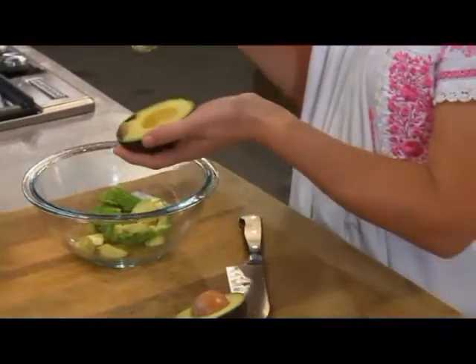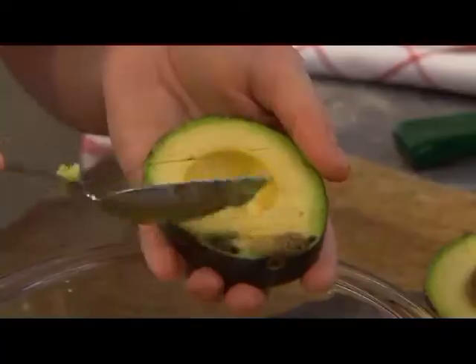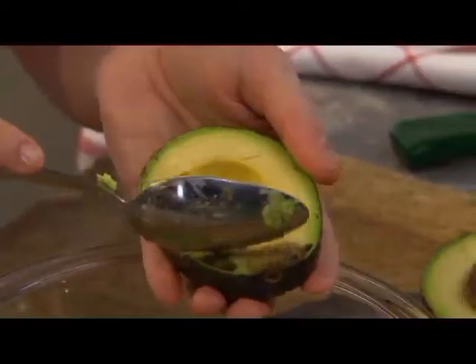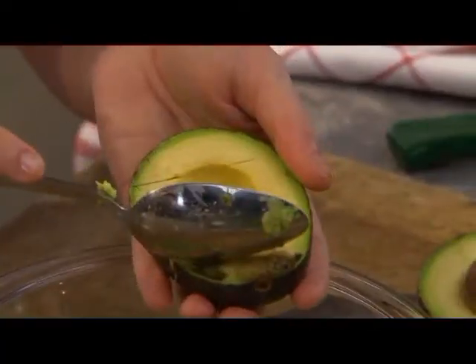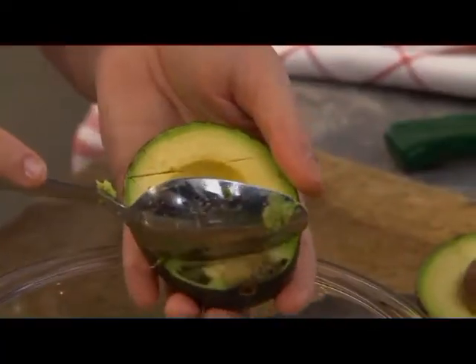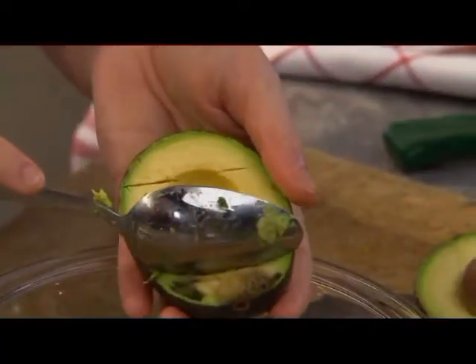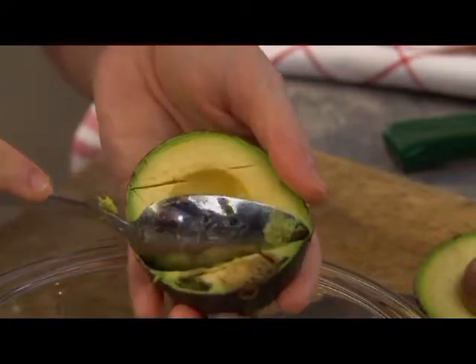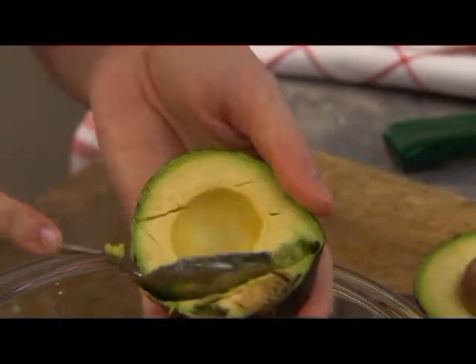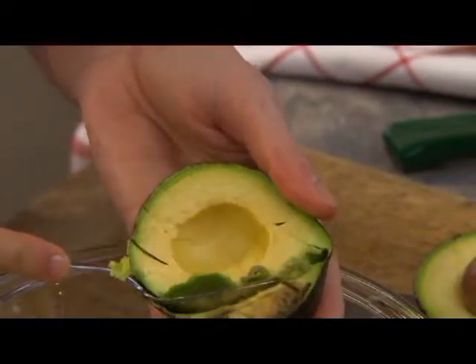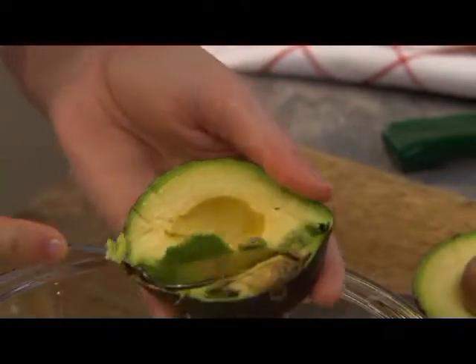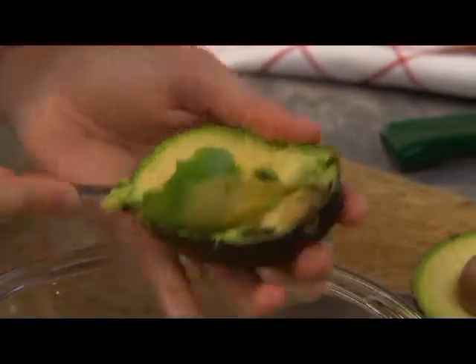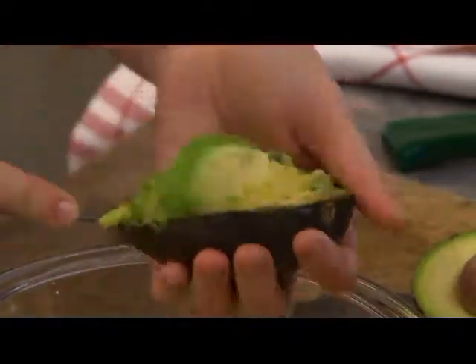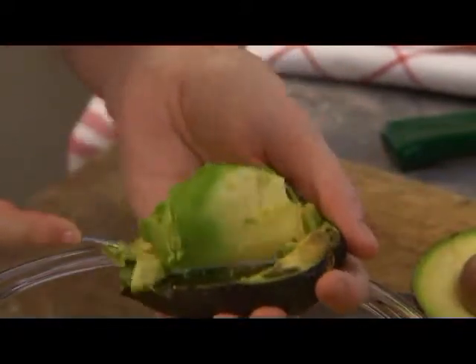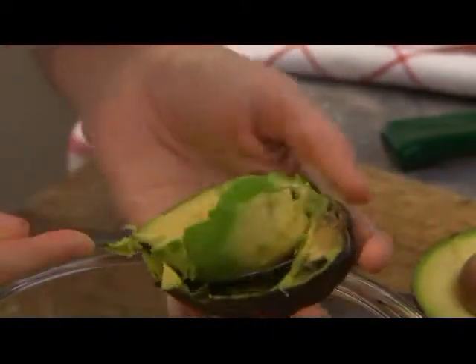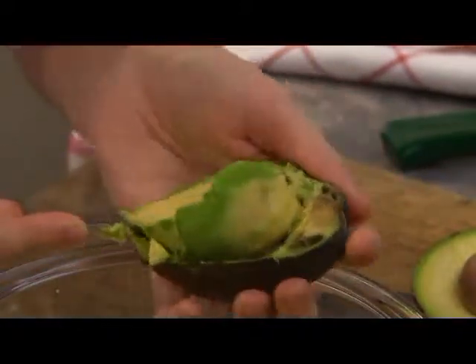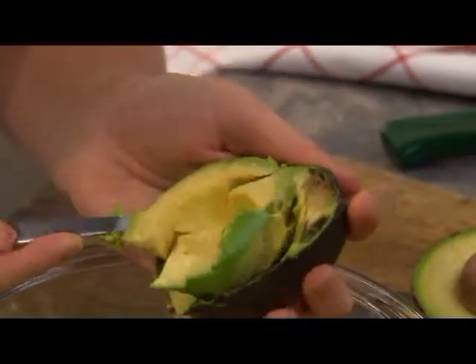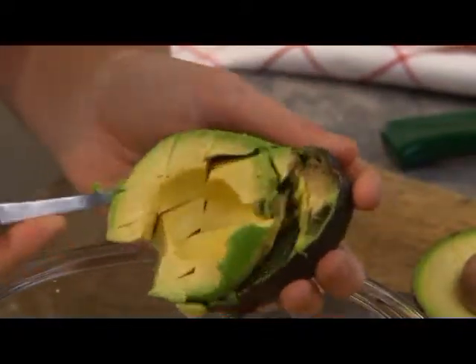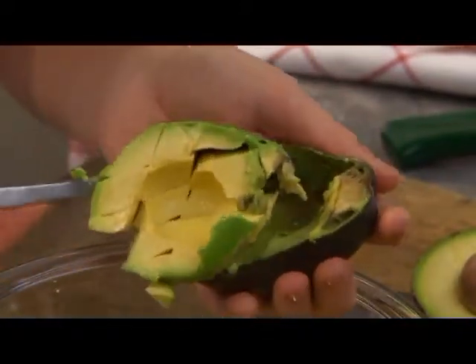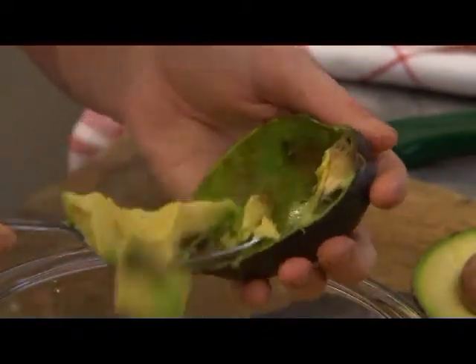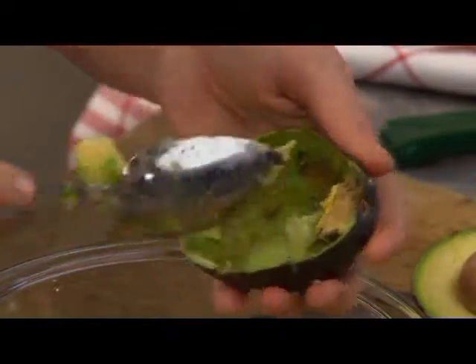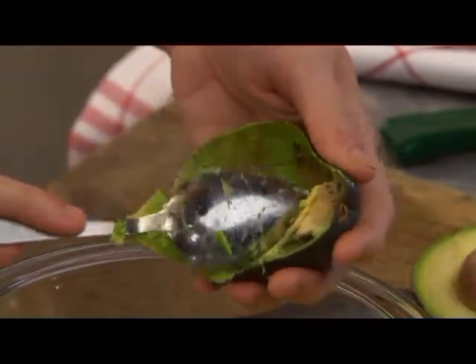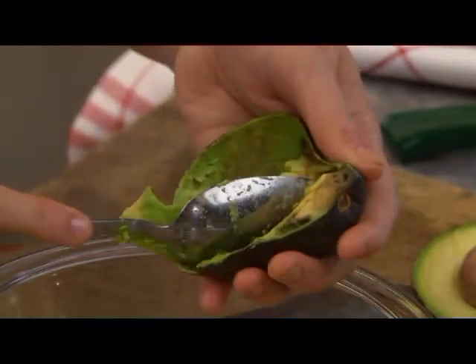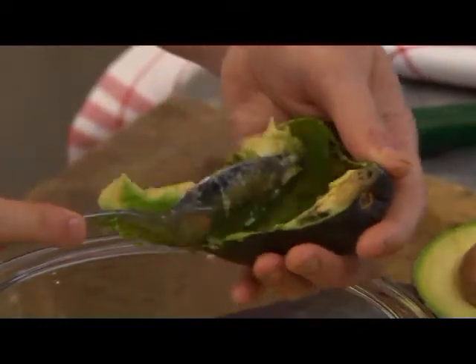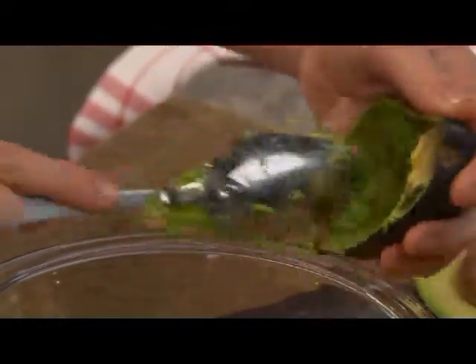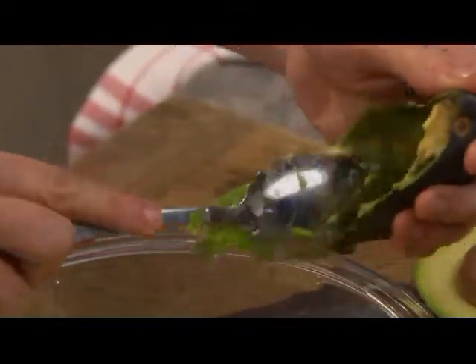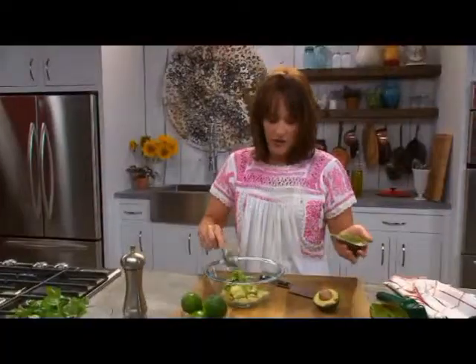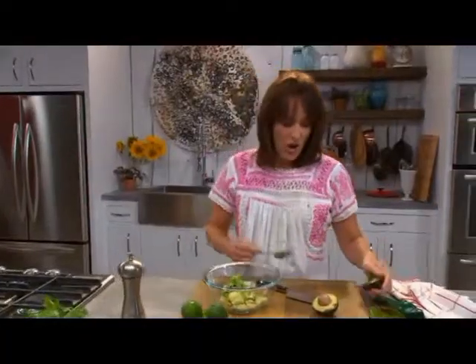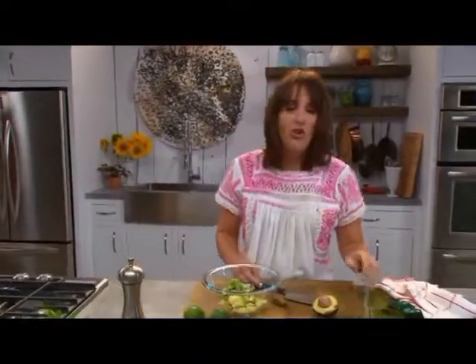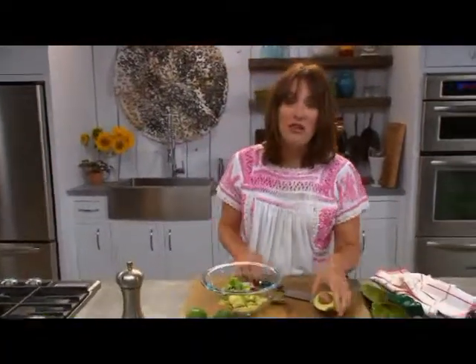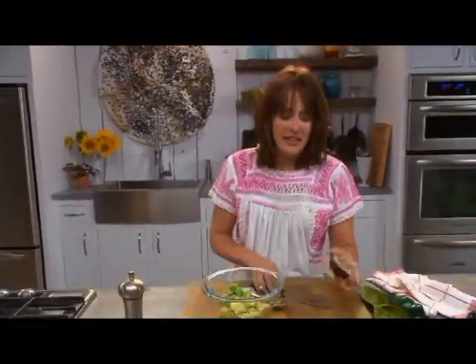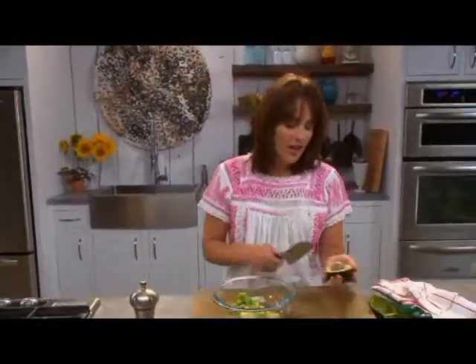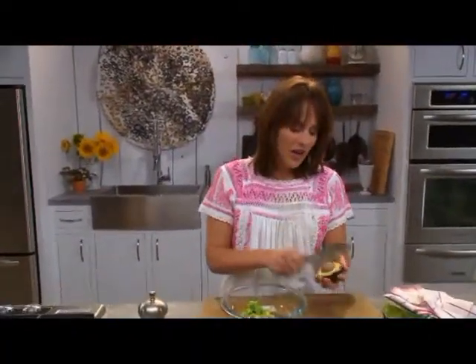Just put your spoon right at the point where it starts to get that beautiful bright green, and you want to make sure you get all the good stuff out — all the good beefiness of the avocado.